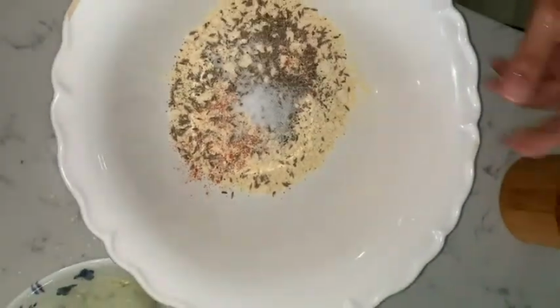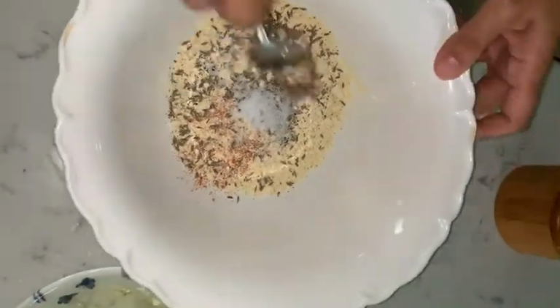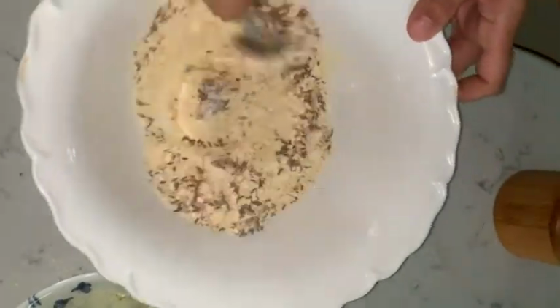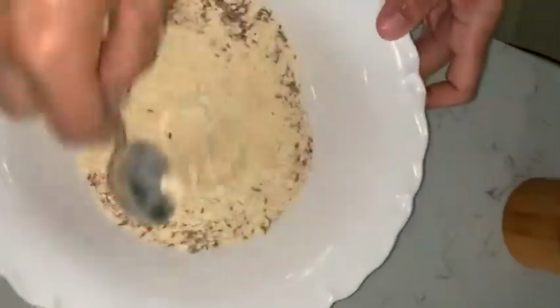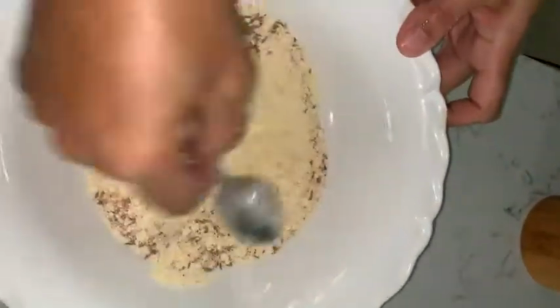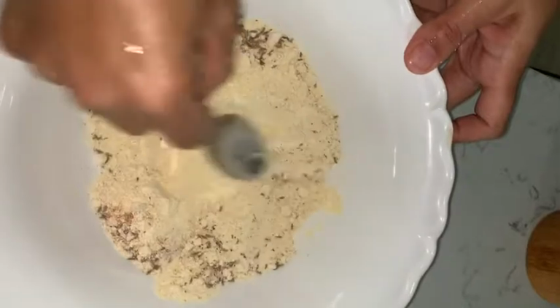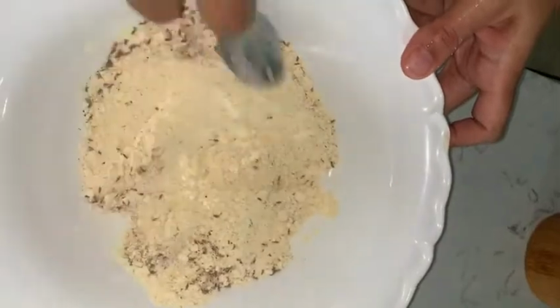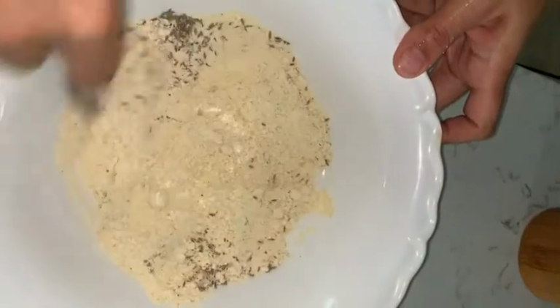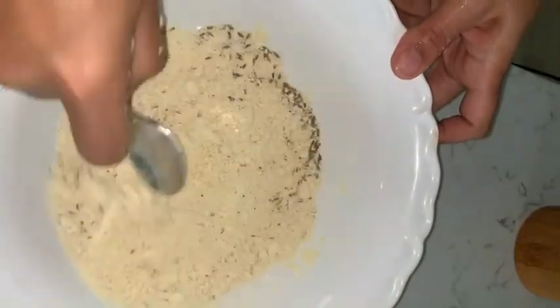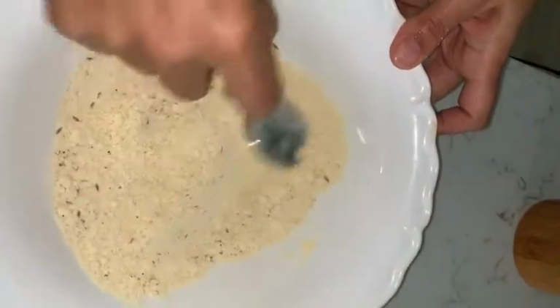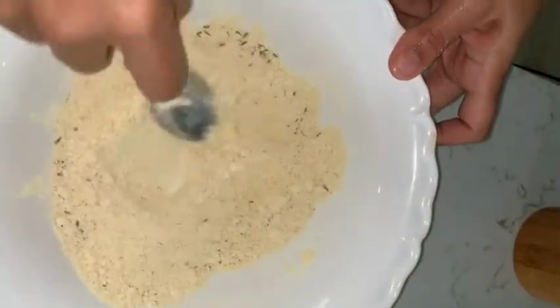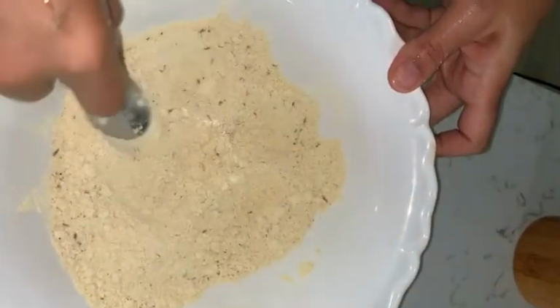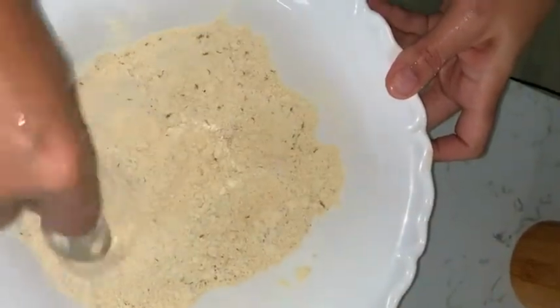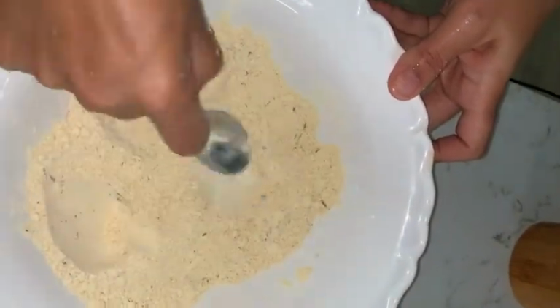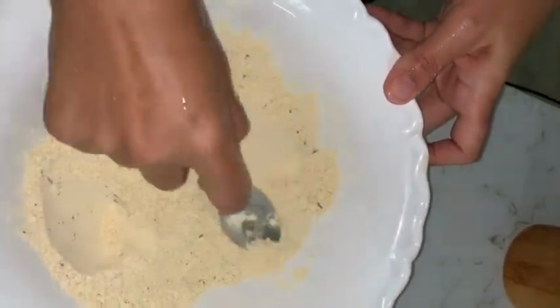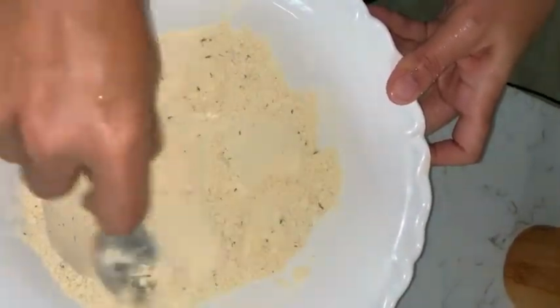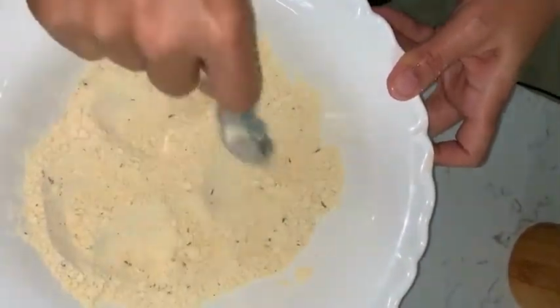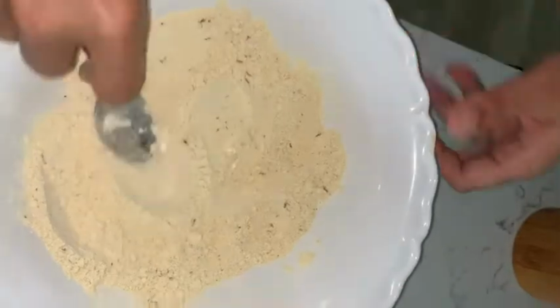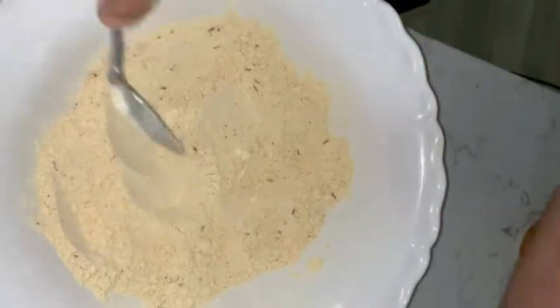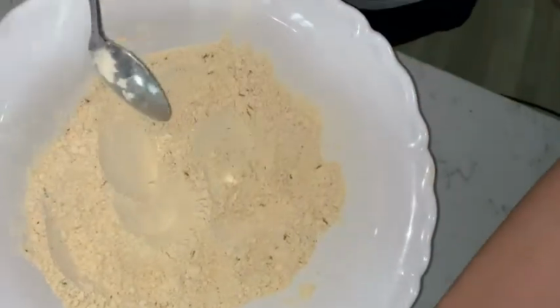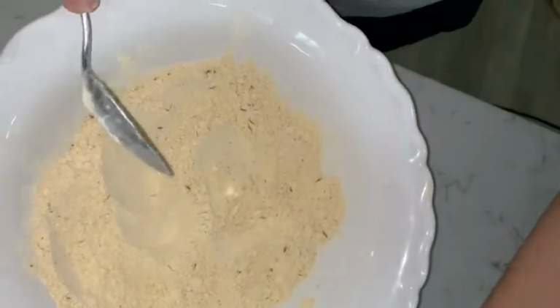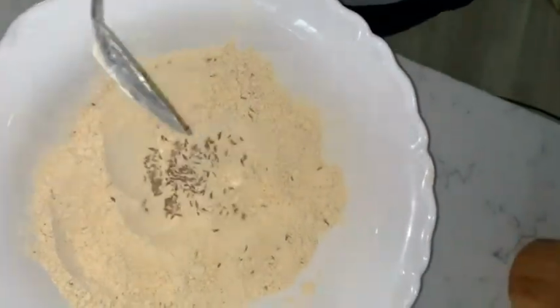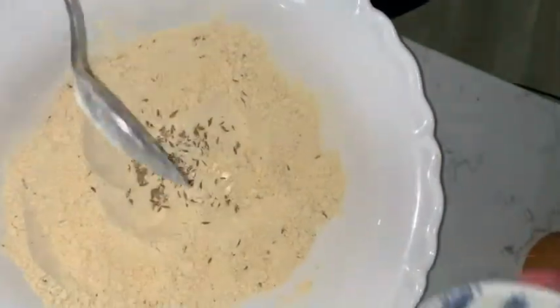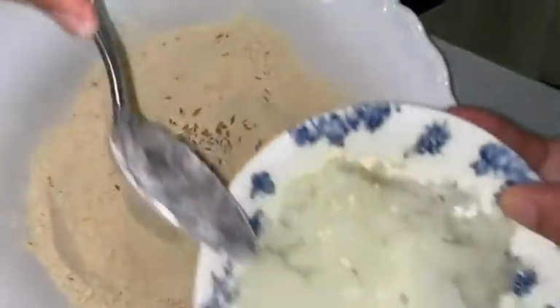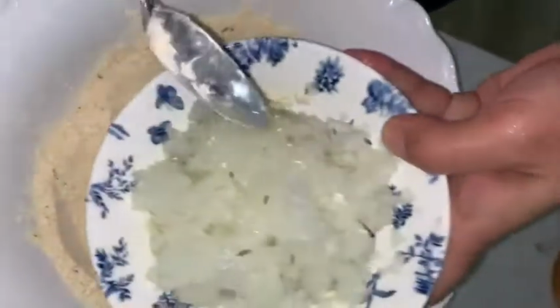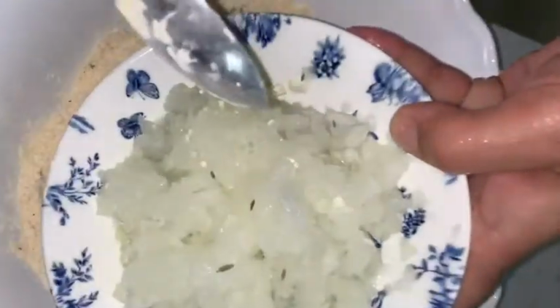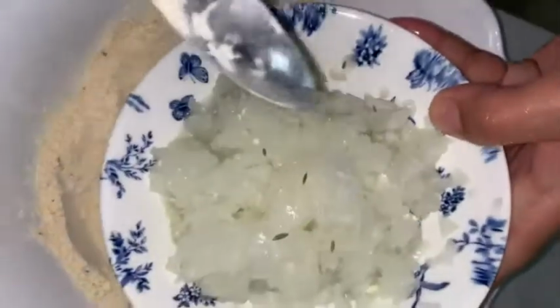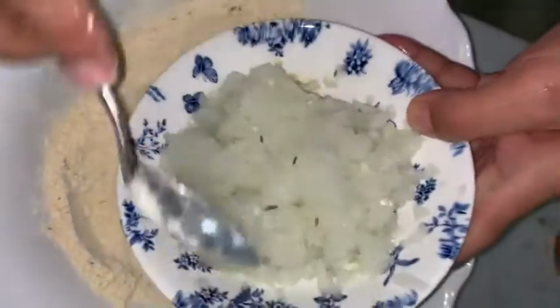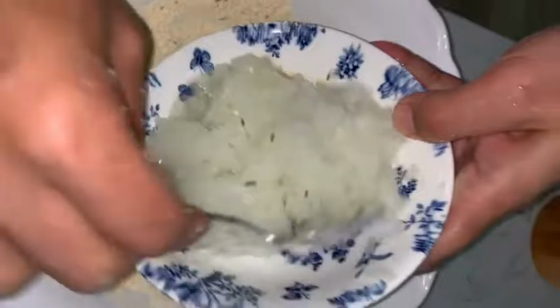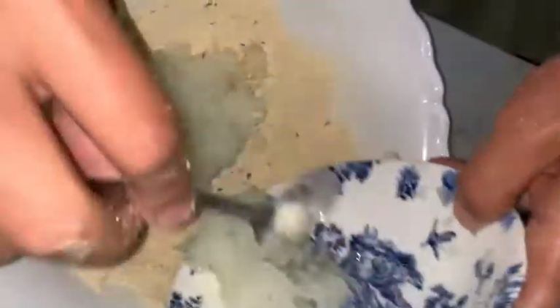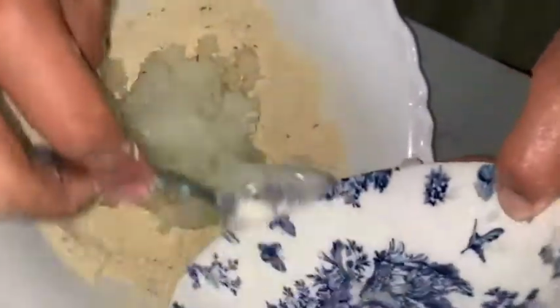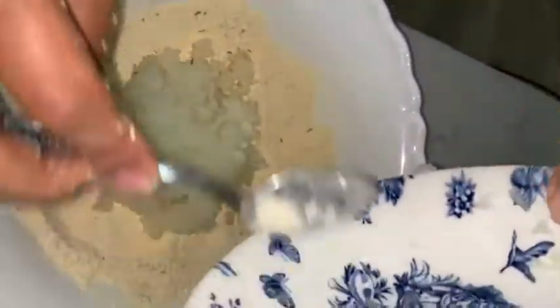And then we mix it together to combine the seasoning. Then you add finely grated onion — this is one onion.